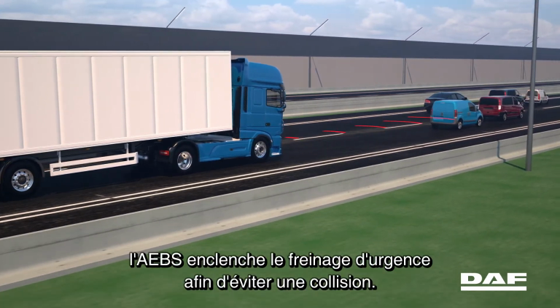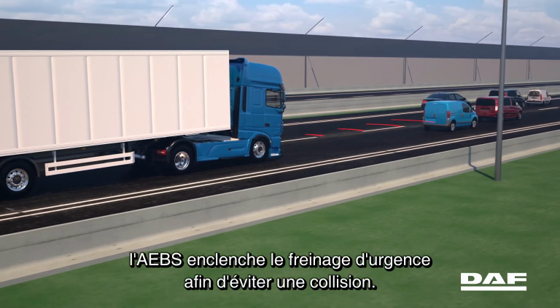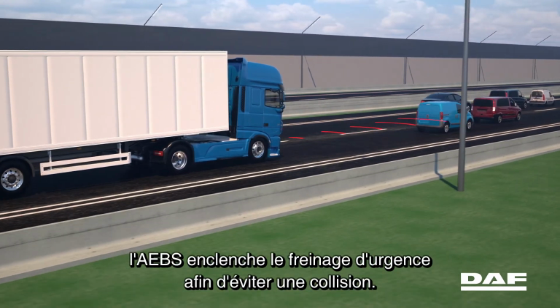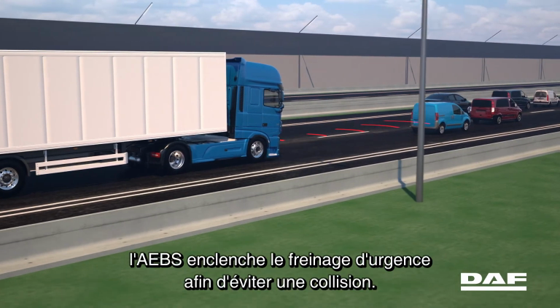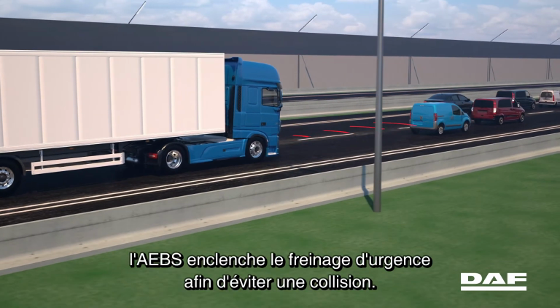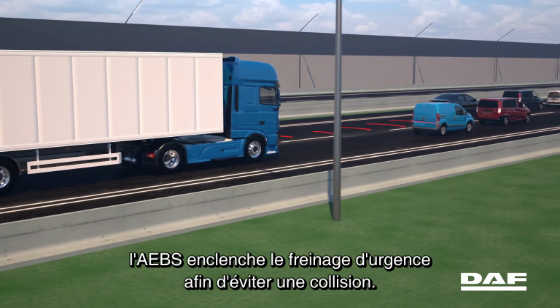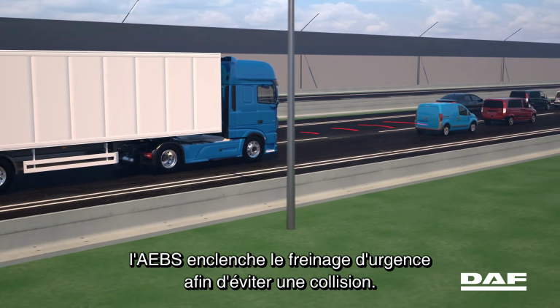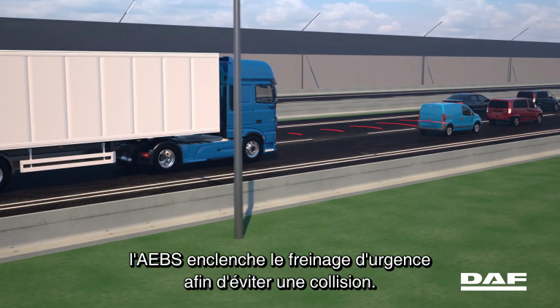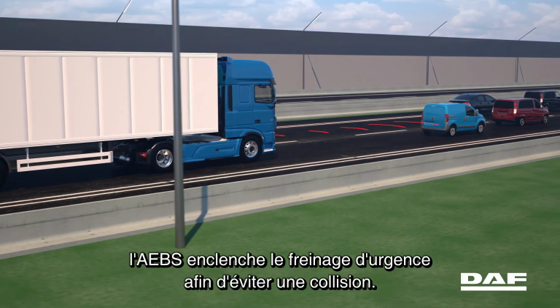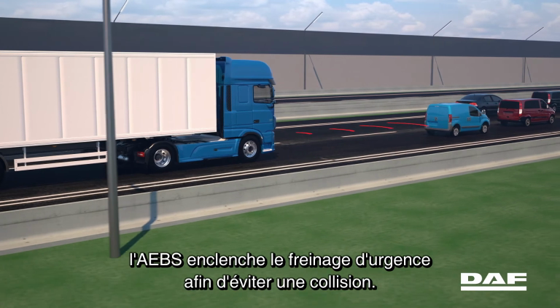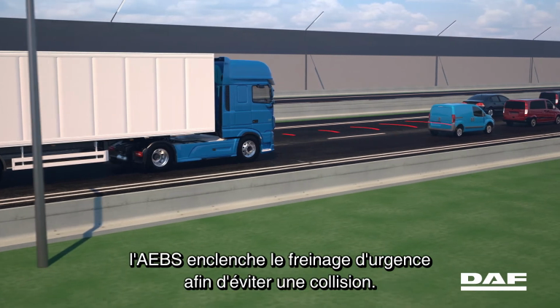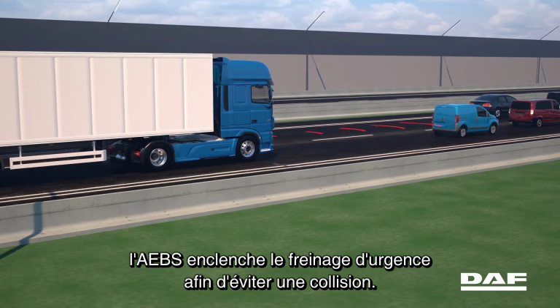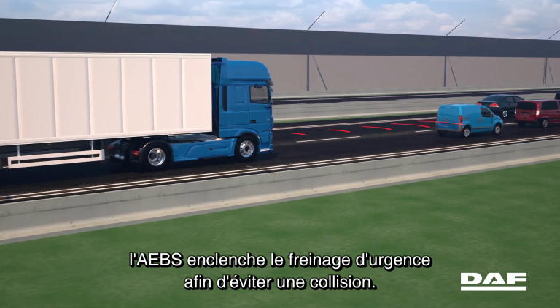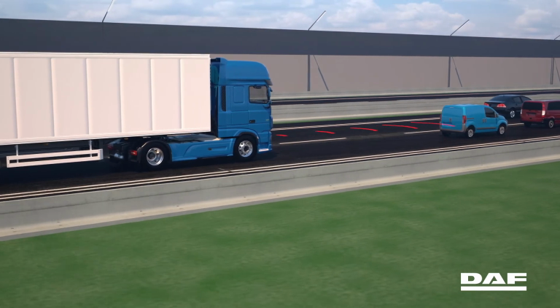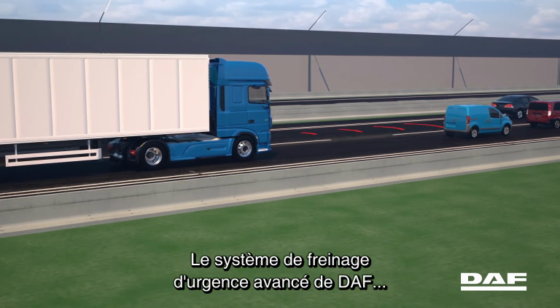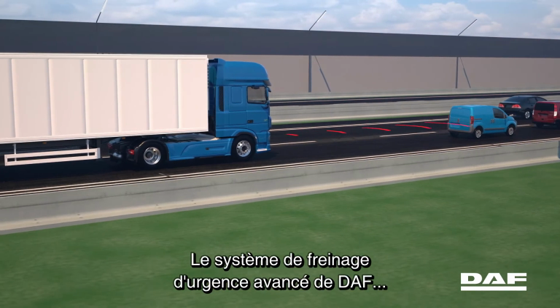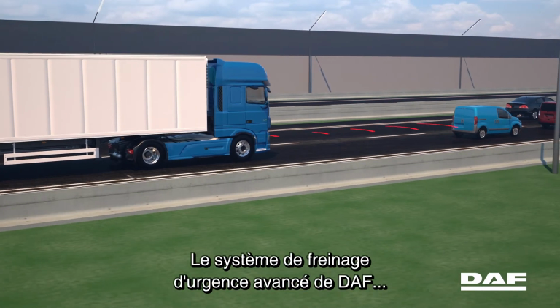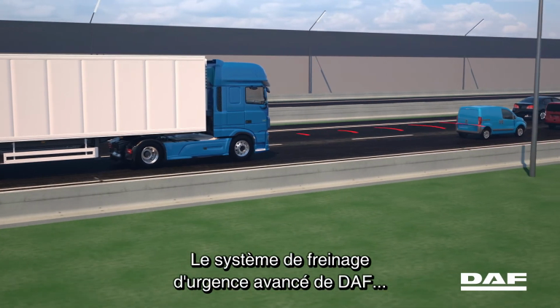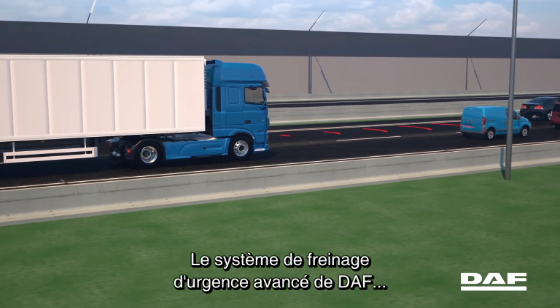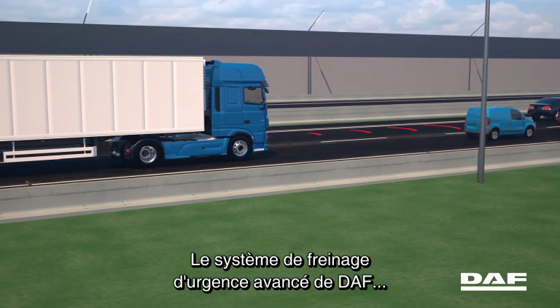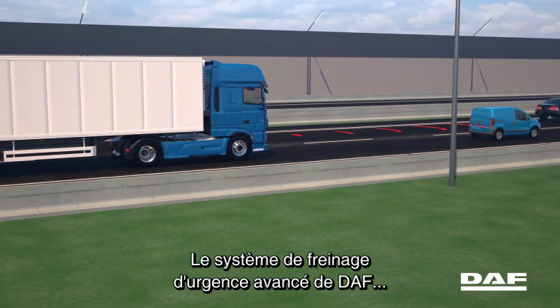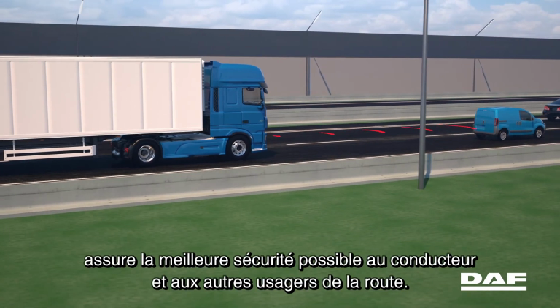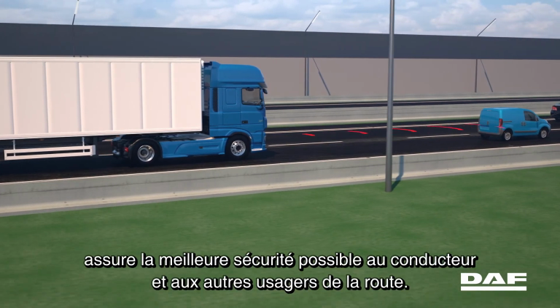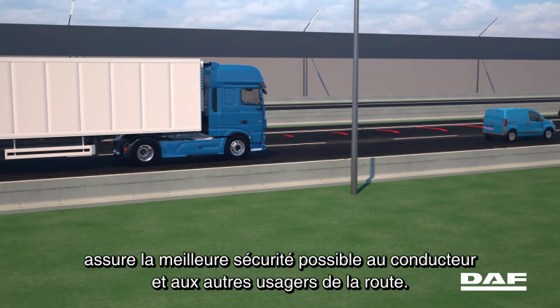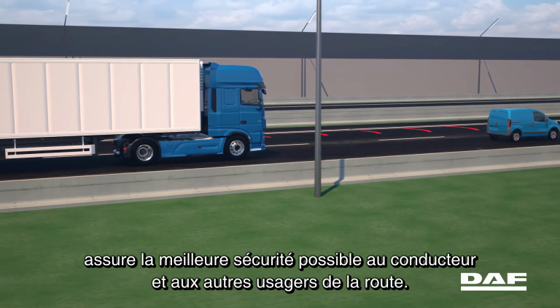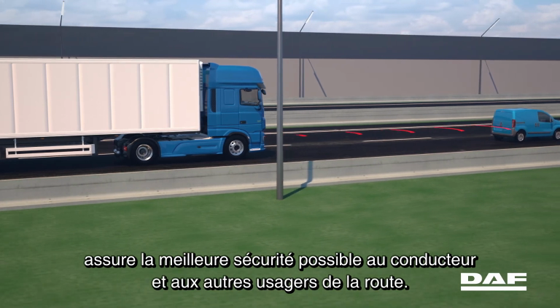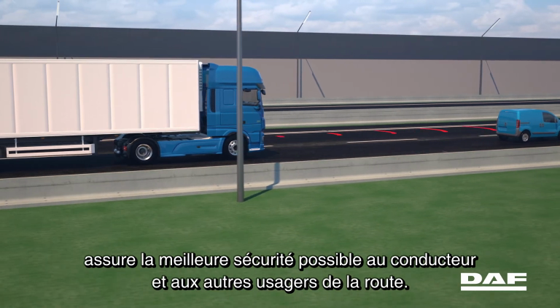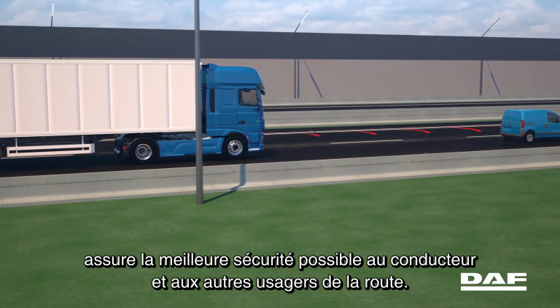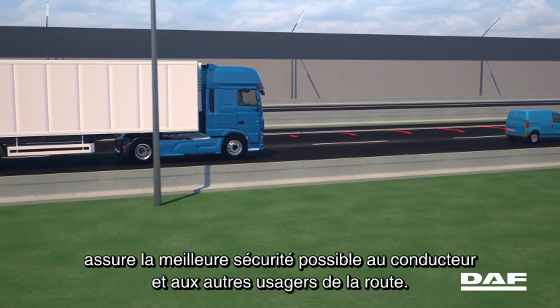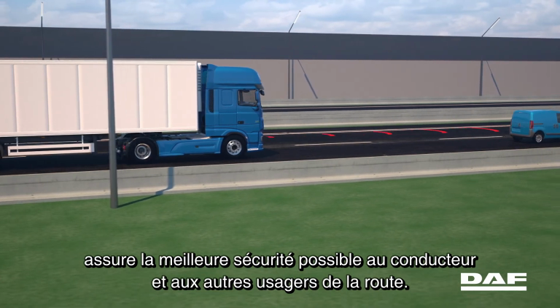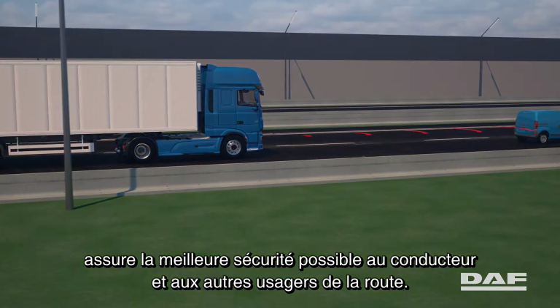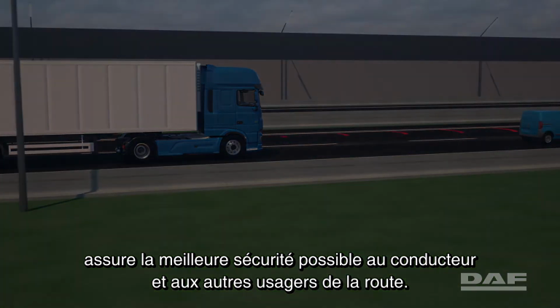If the driver still fails to act and a collision is imminent, AEBS will commence emergency braking in order to prevent a collision. The DAF Advanced Emergency Braking System ensures the highest possible safety of the driver and other road users.